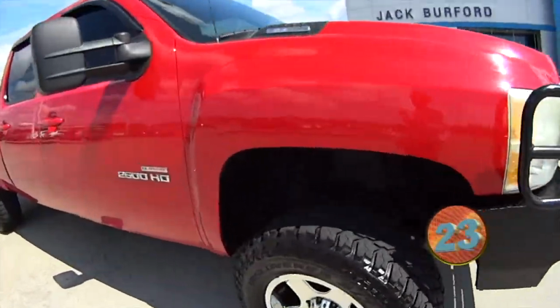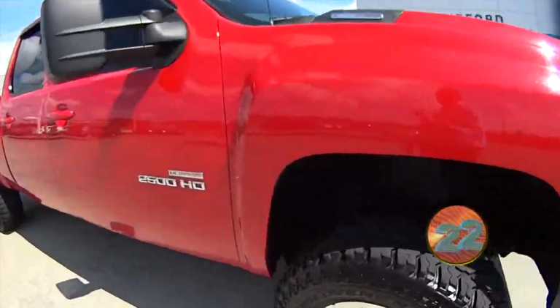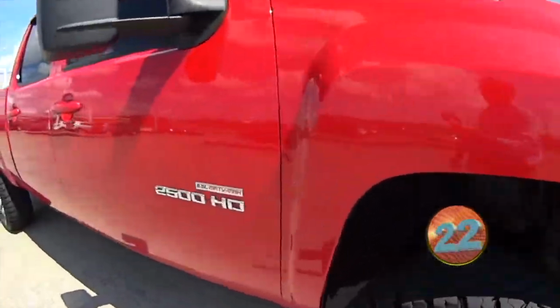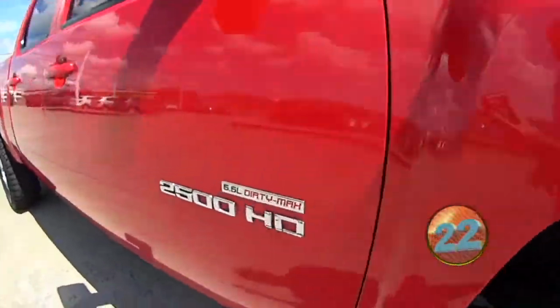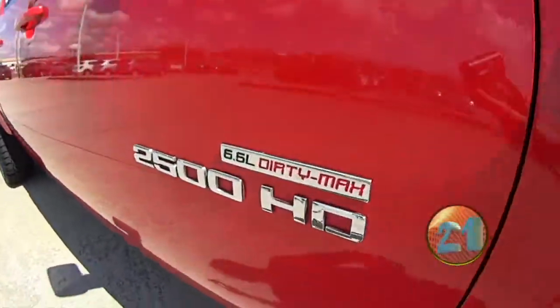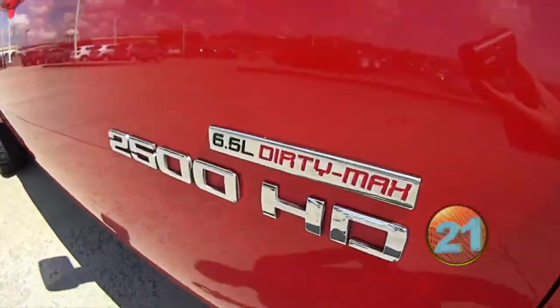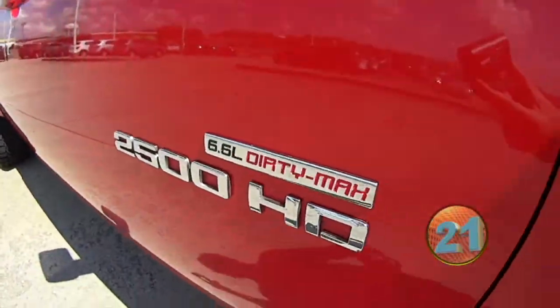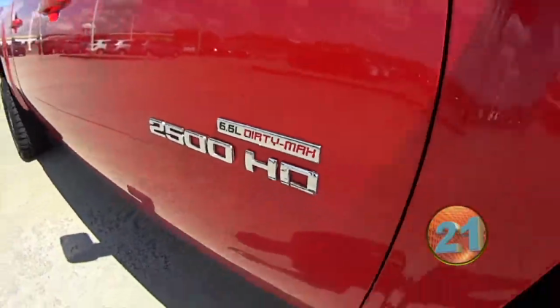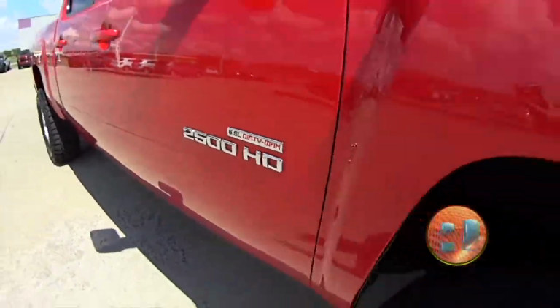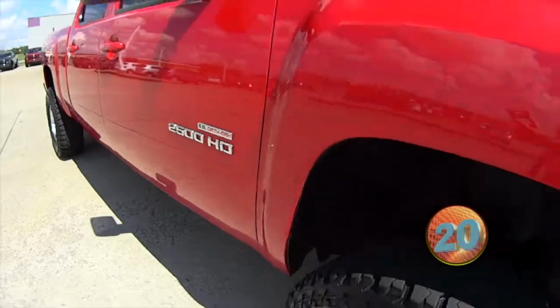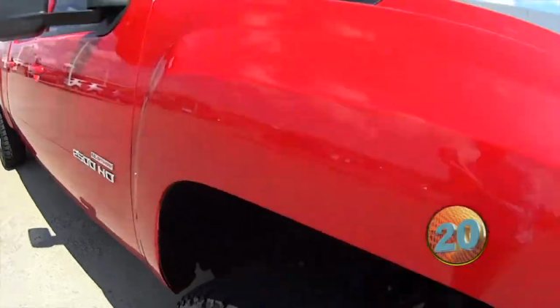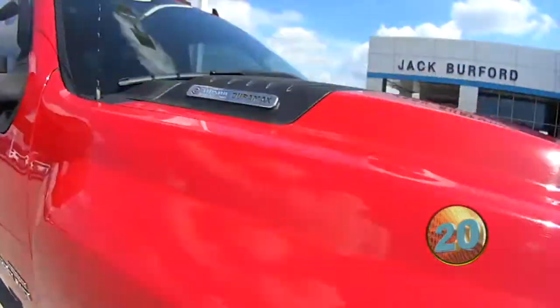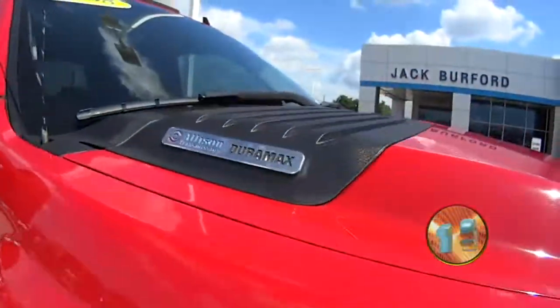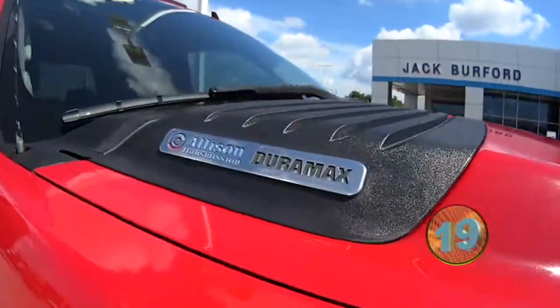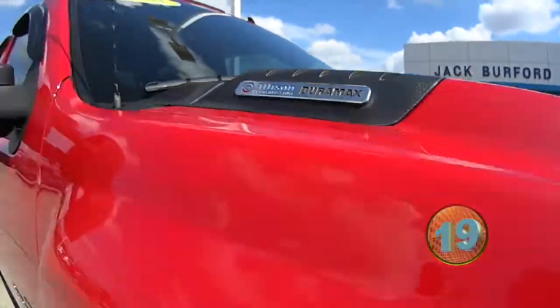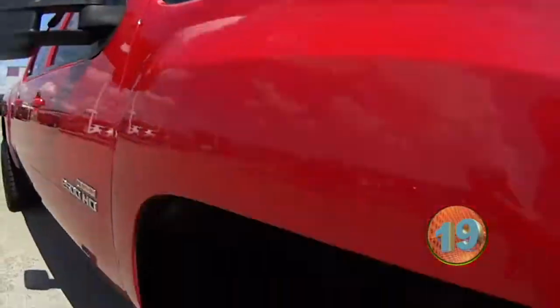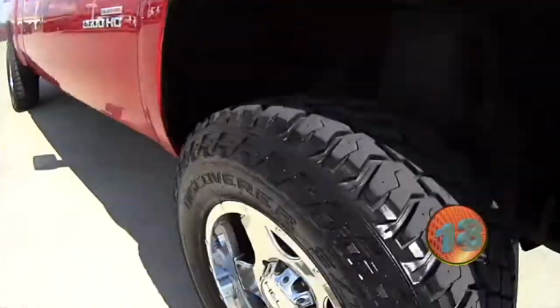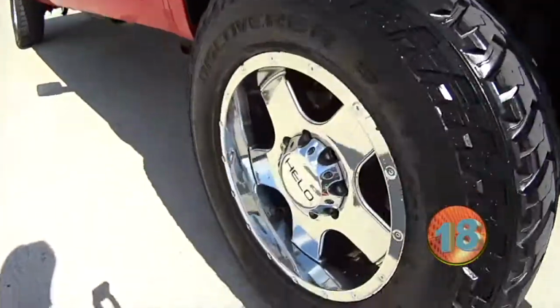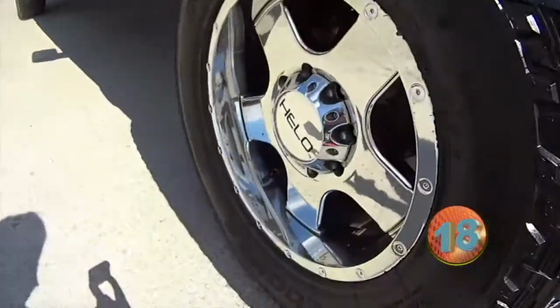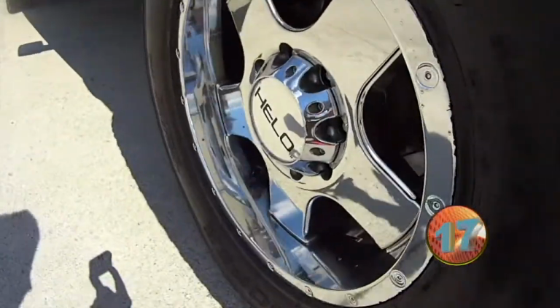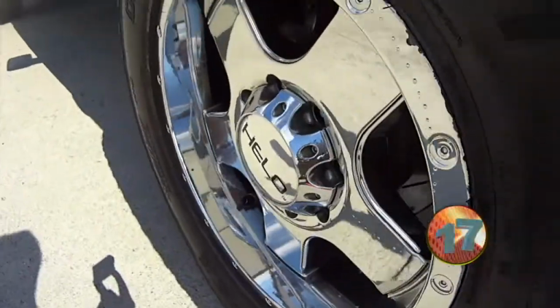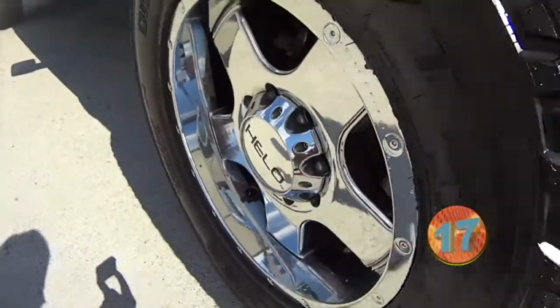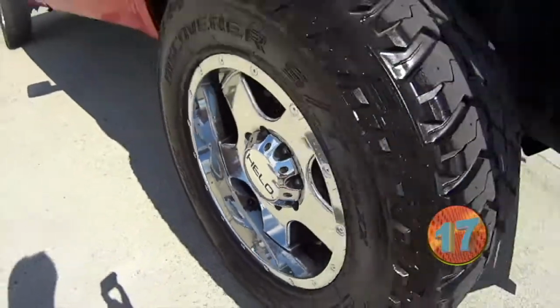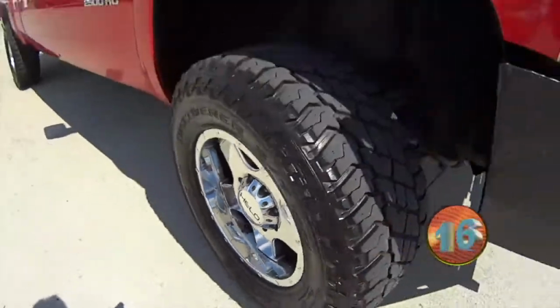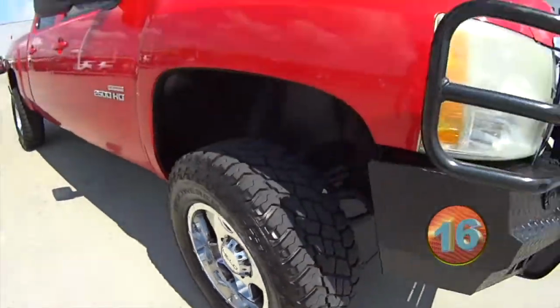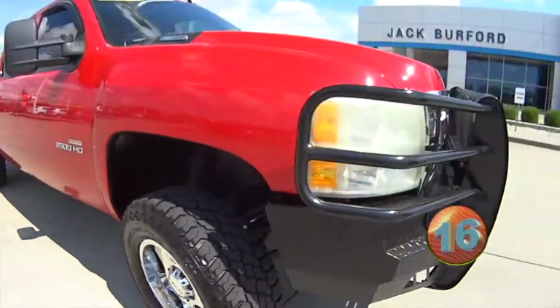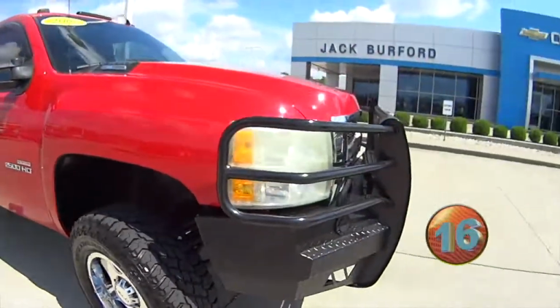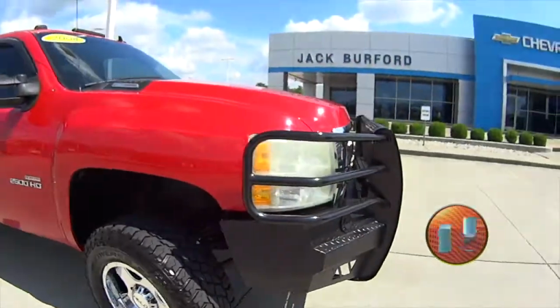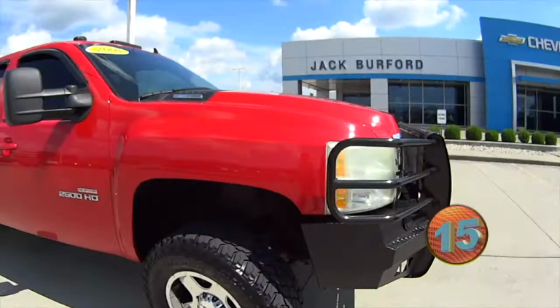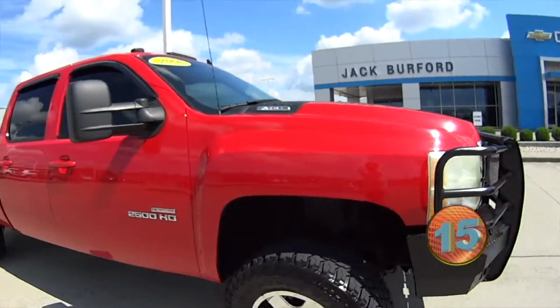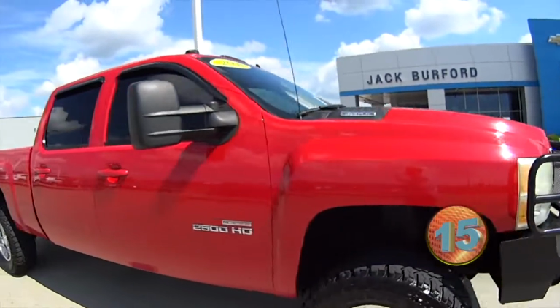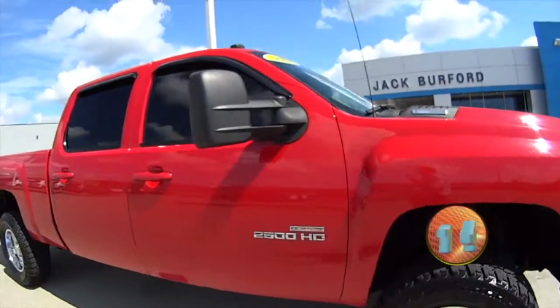2500 HD, 6.6 liter Duramax, 2008. Look at those wheels. Sharp truck.